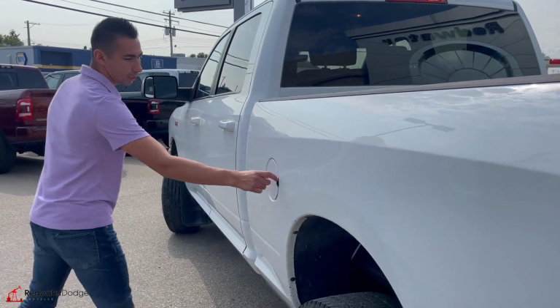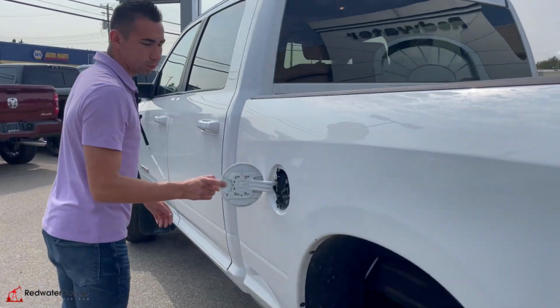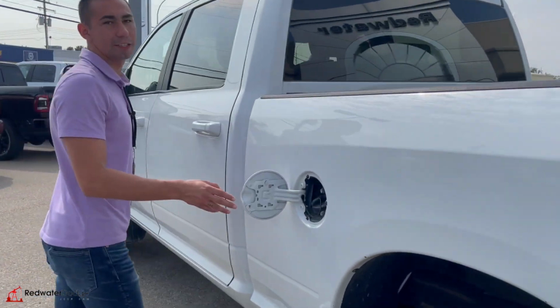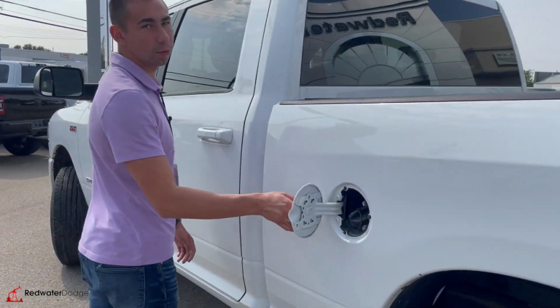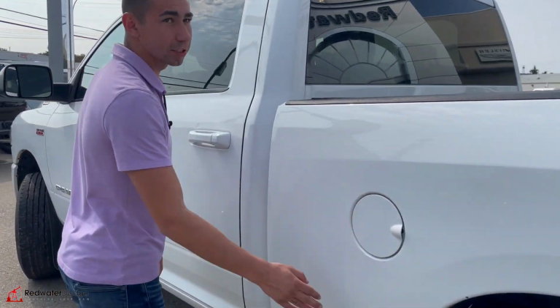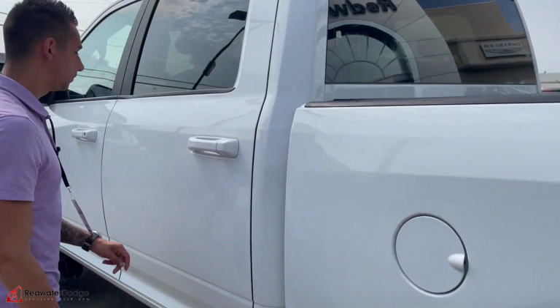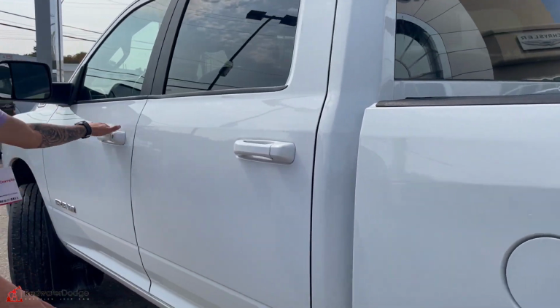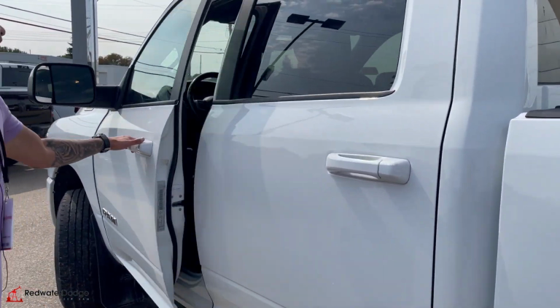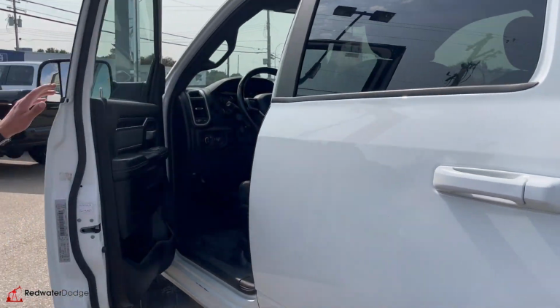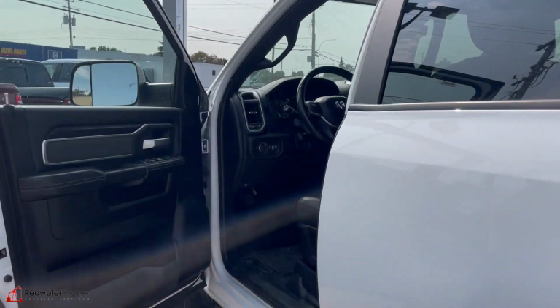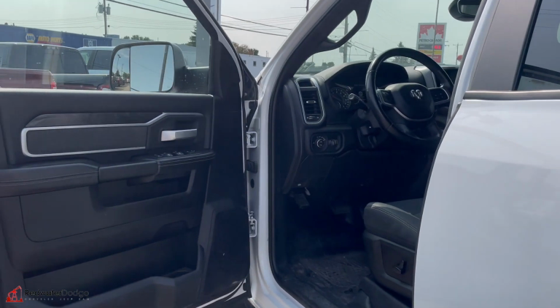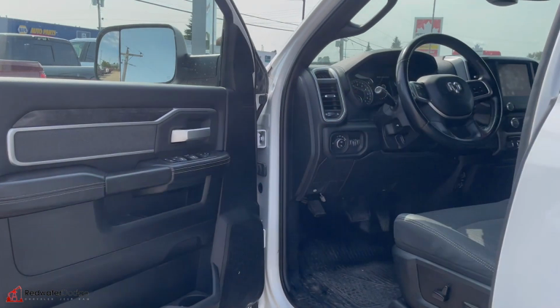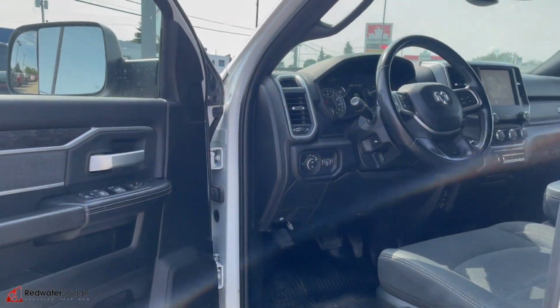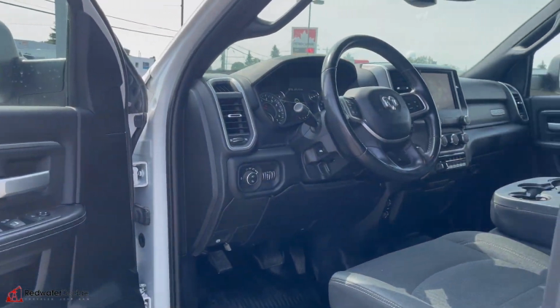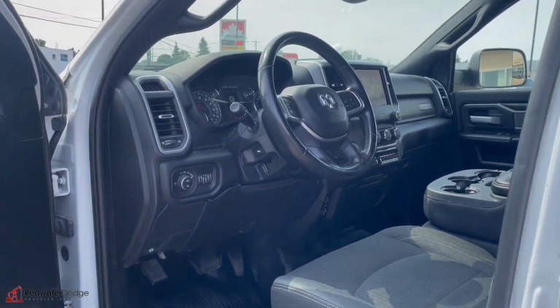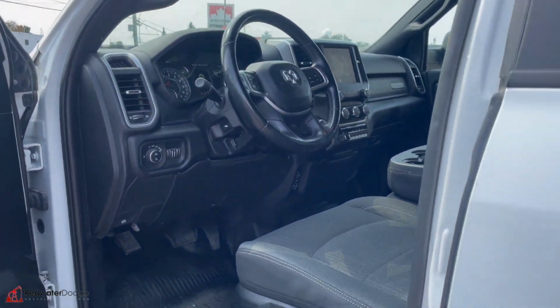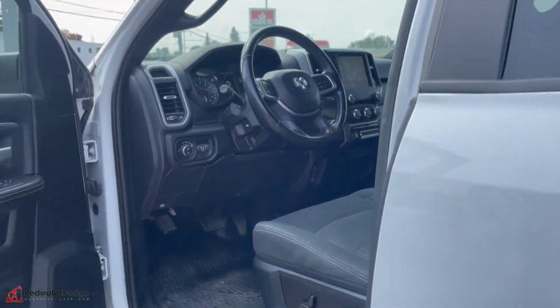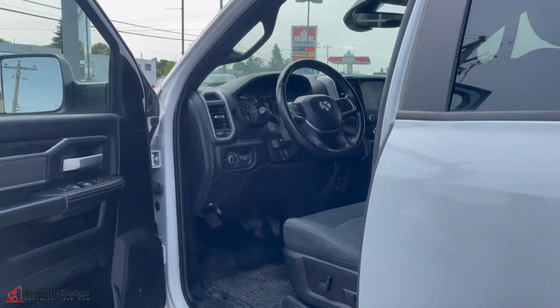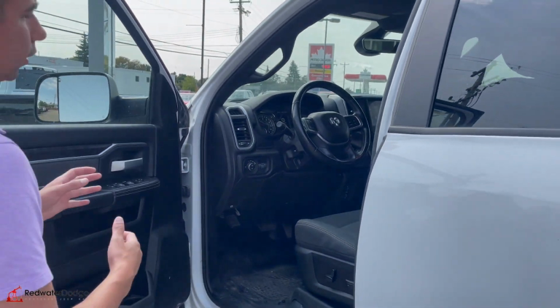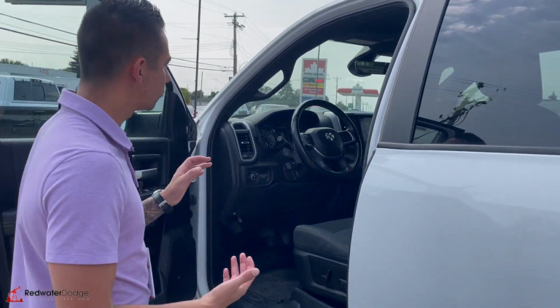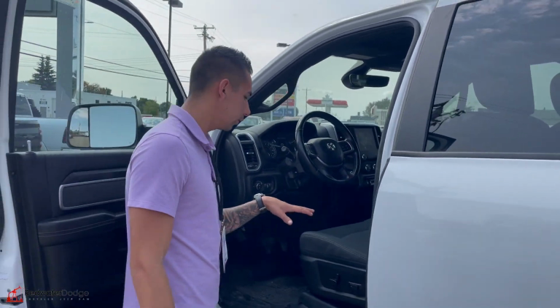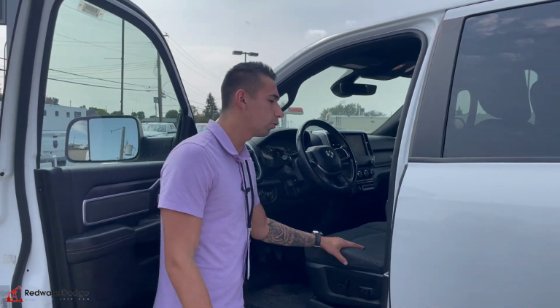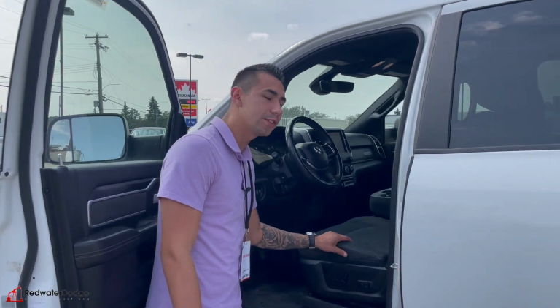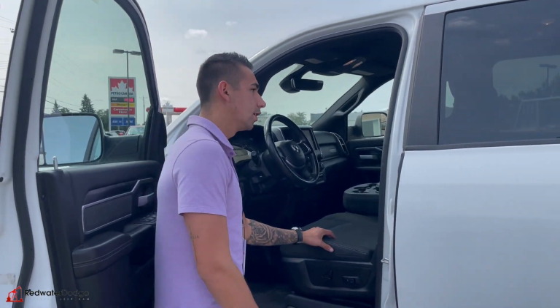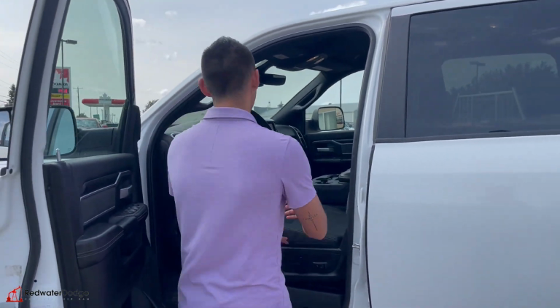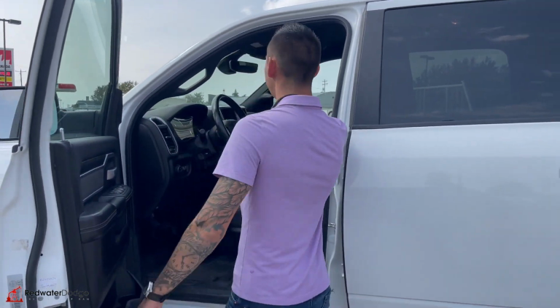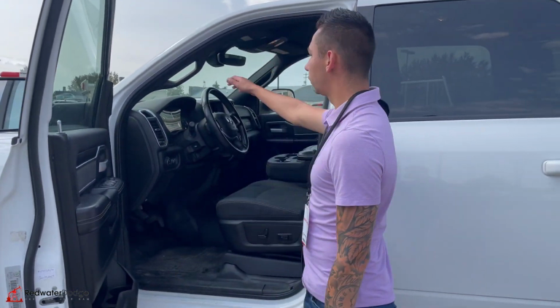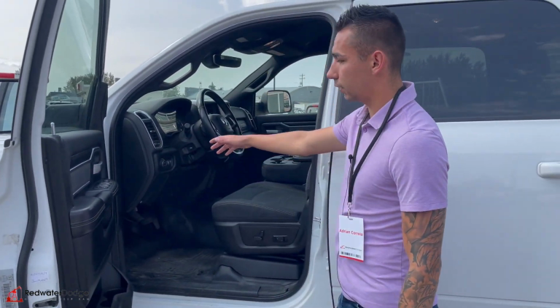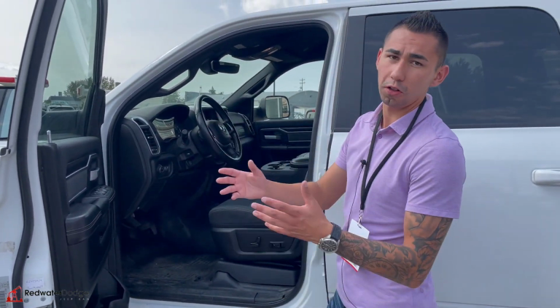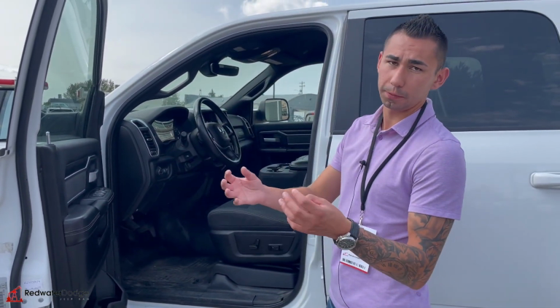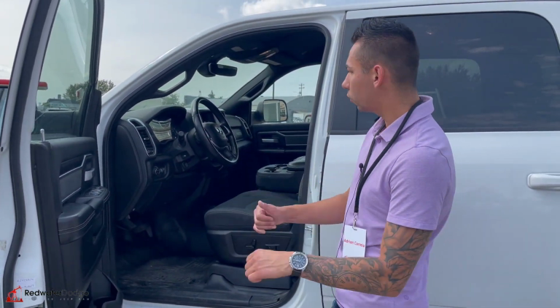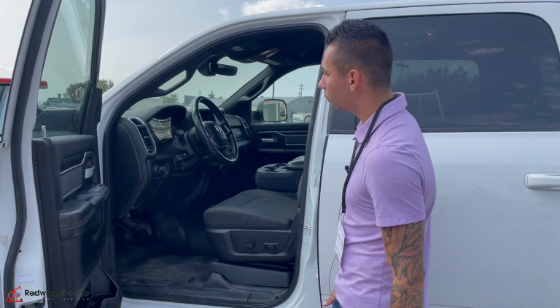Gas door — just in case you can't know where the gas goes. 8.4 touch screen, has the auxiliary switches, even has parking sensors front and rear, power adjustable pedals, power driver seat, backup camera, Bluetooth, and hands-free calling with the audio controls as well.